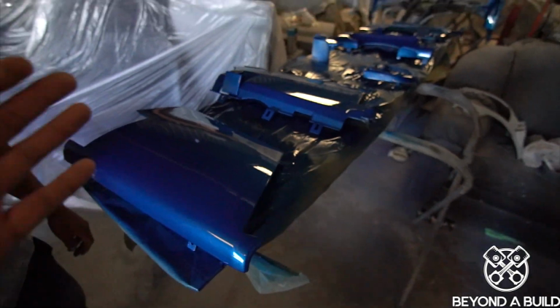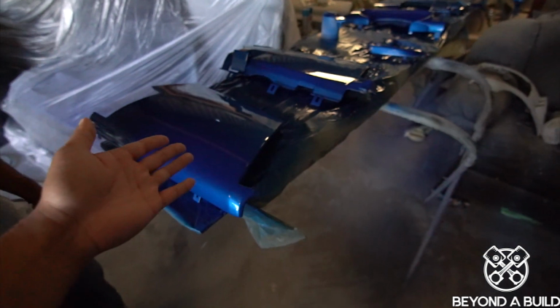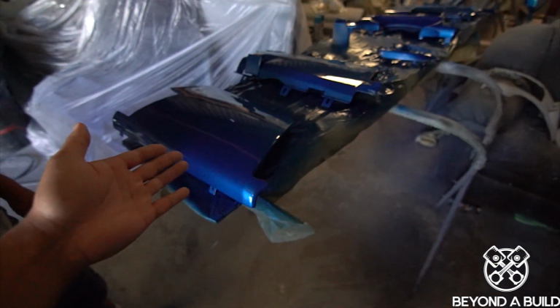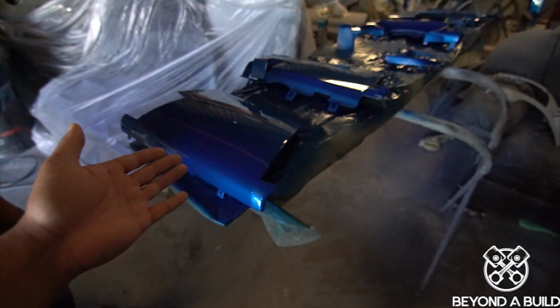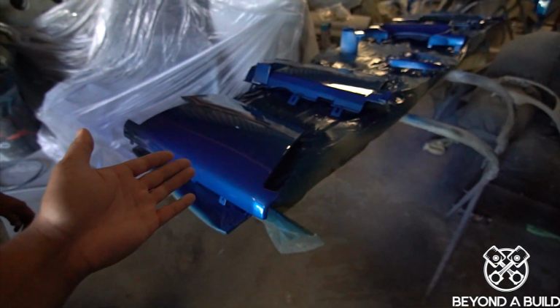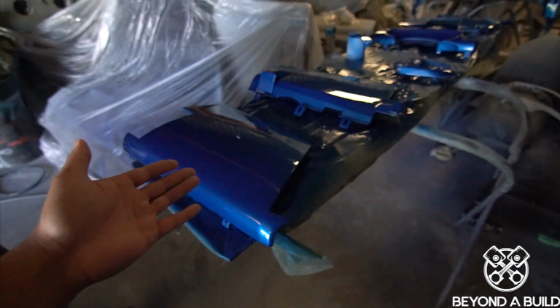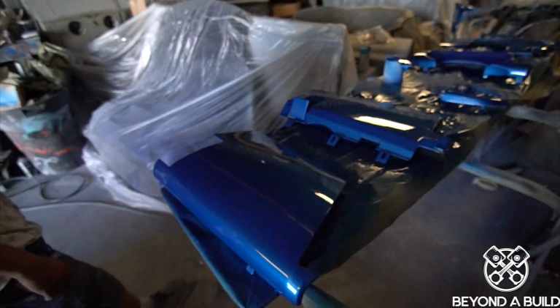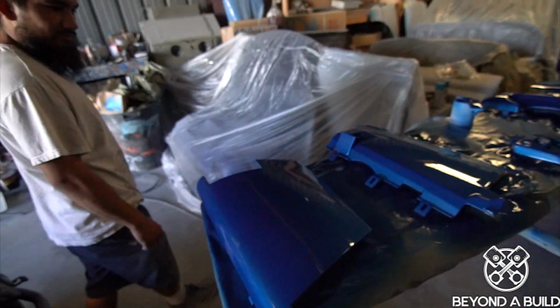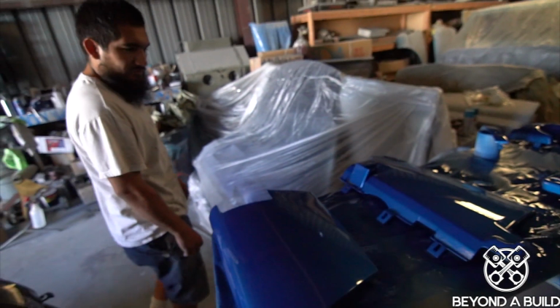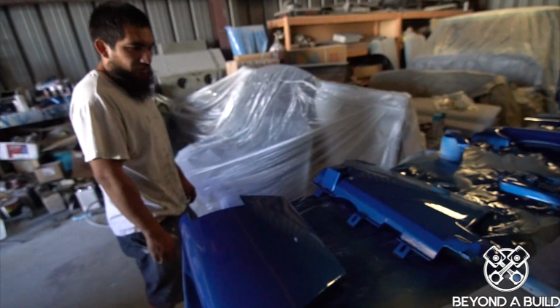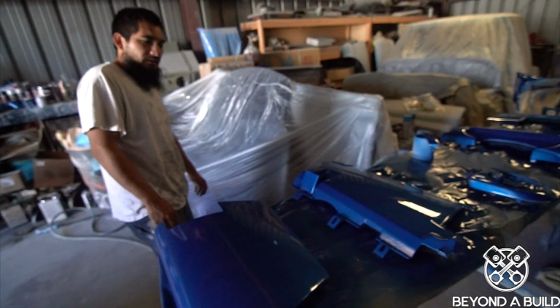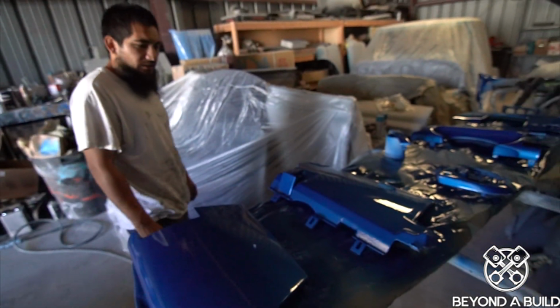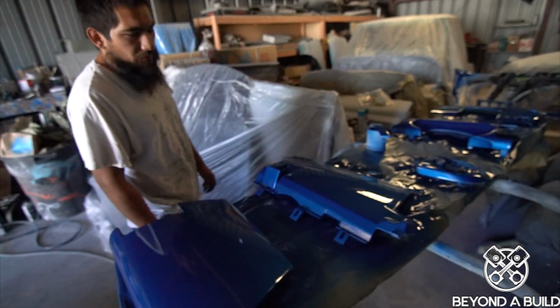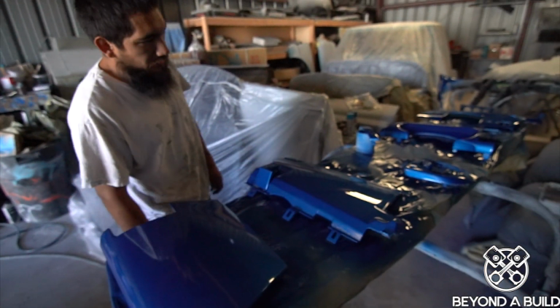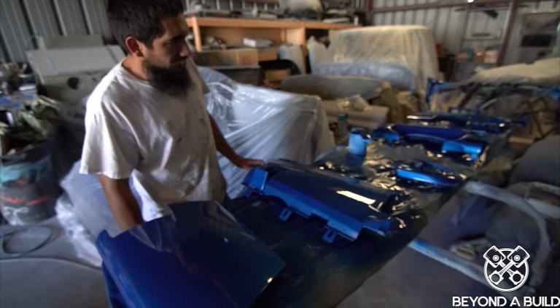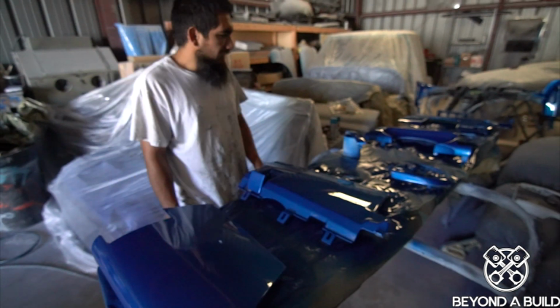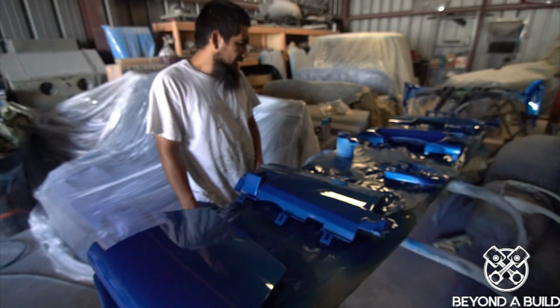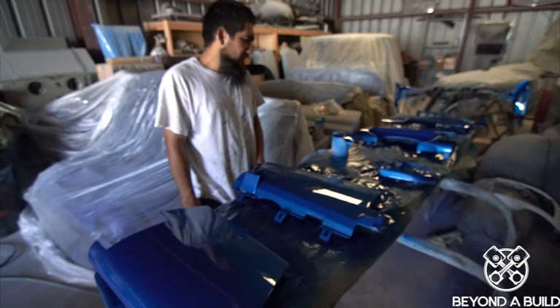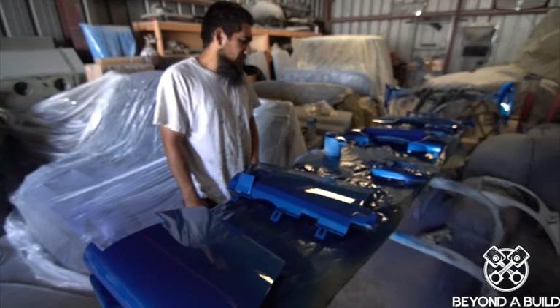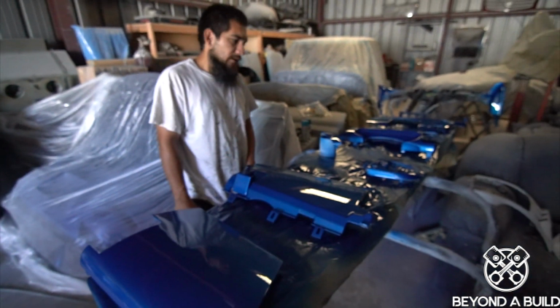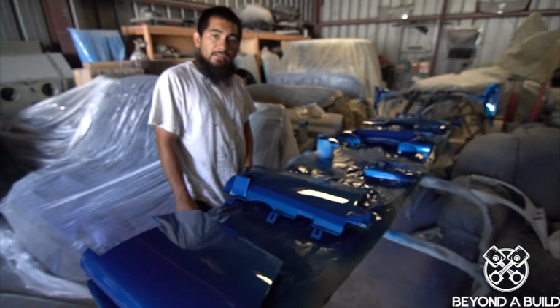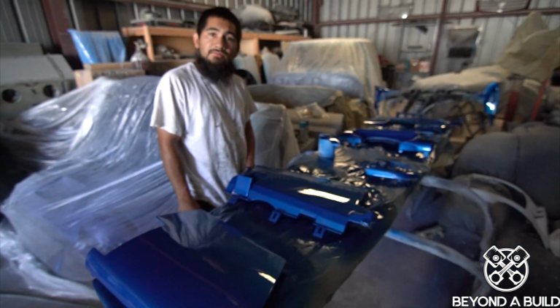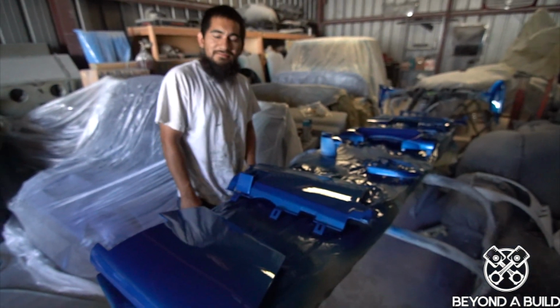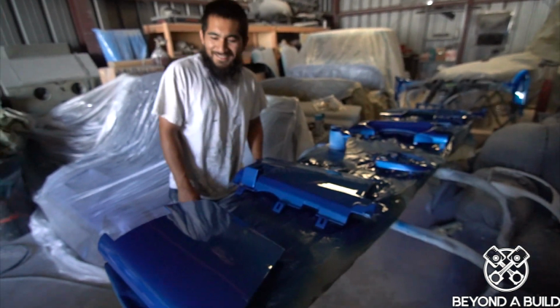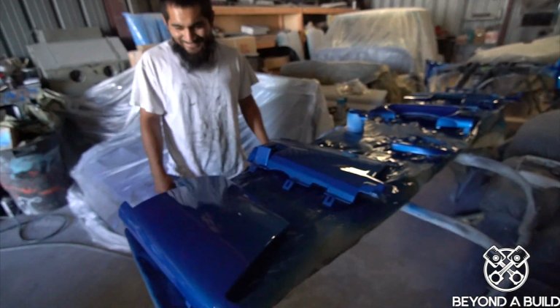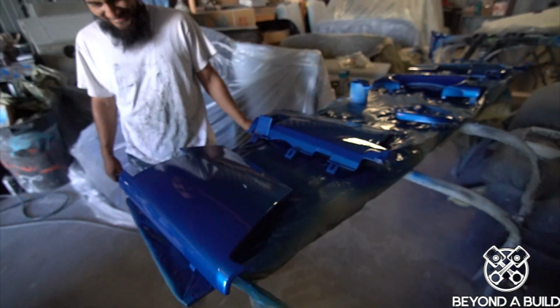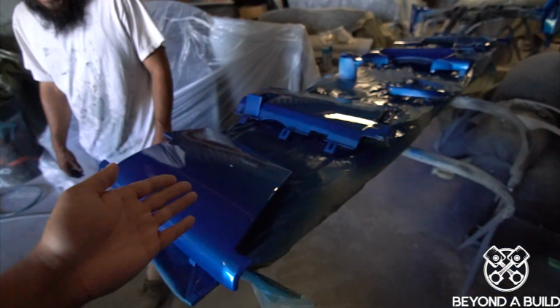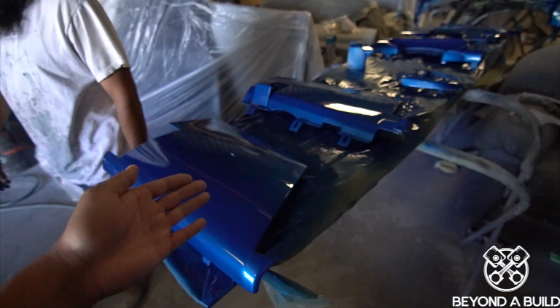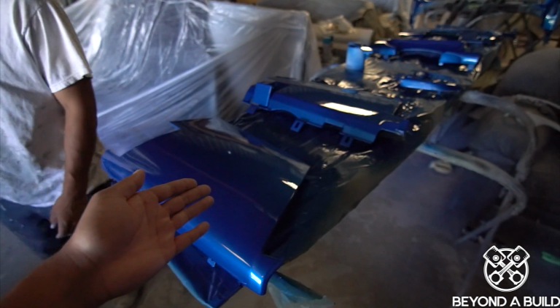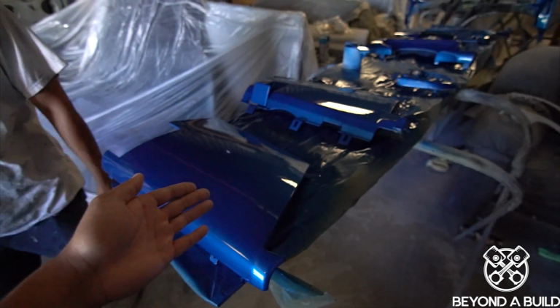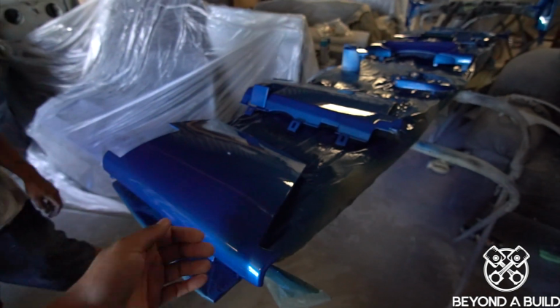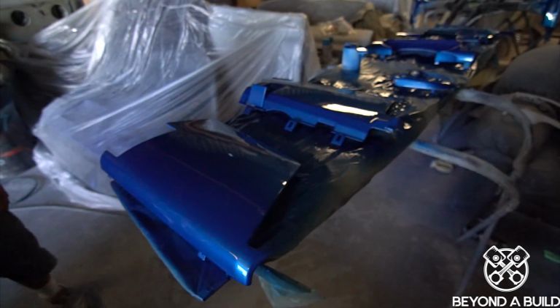Guys, check this out. What do you want to say about this, man? I'd say it looks pretty good. I'd give it an 11 out of 10. This is CMO quality. Thank you, Colorbond Paint.